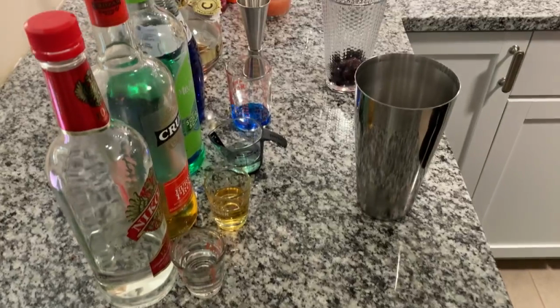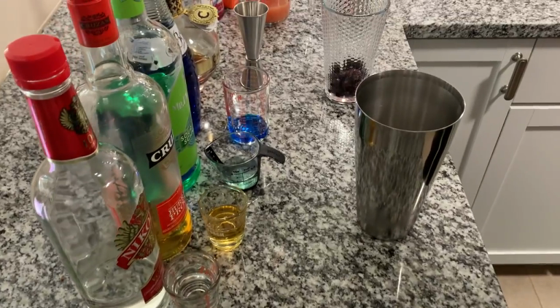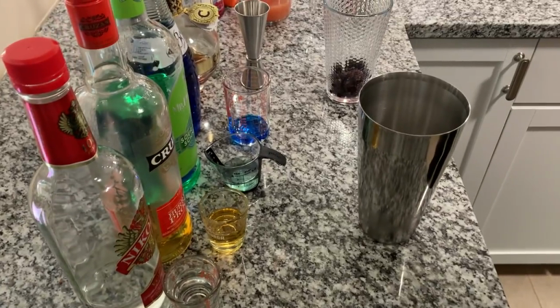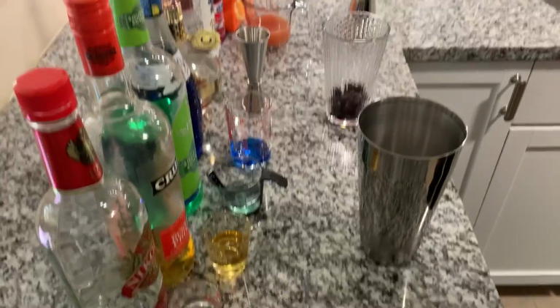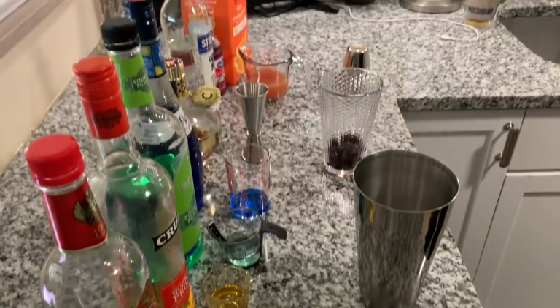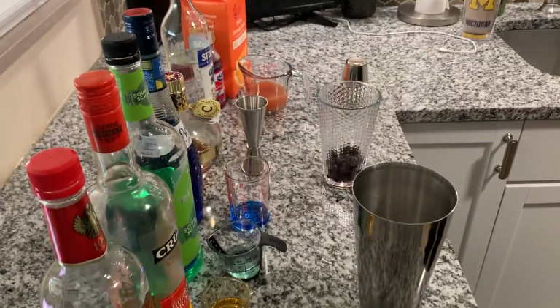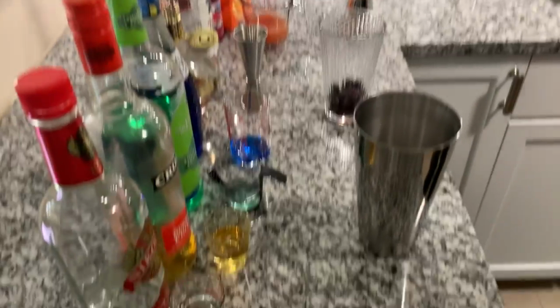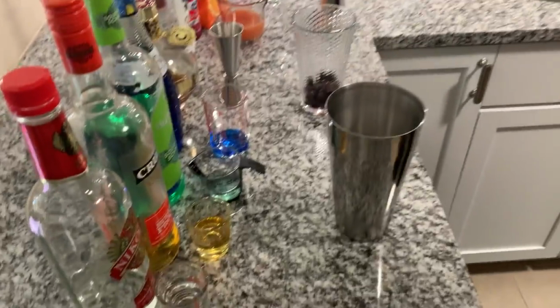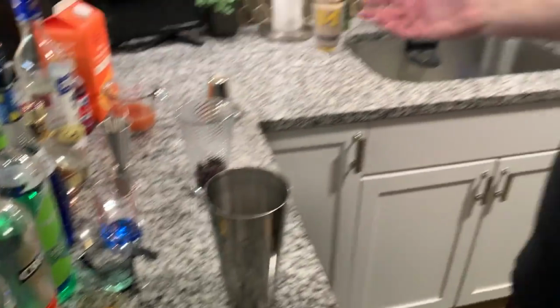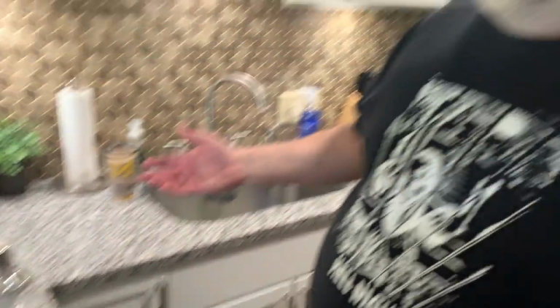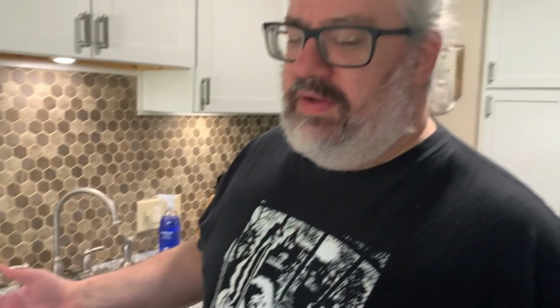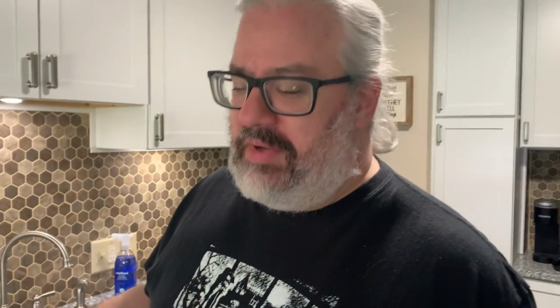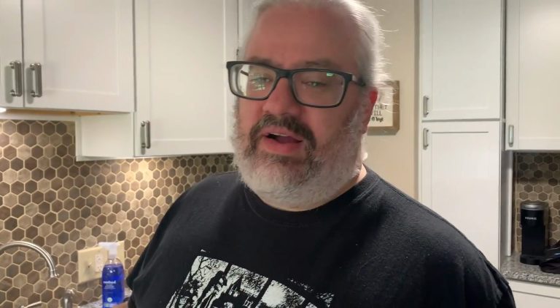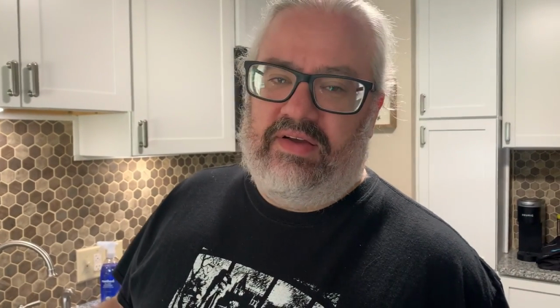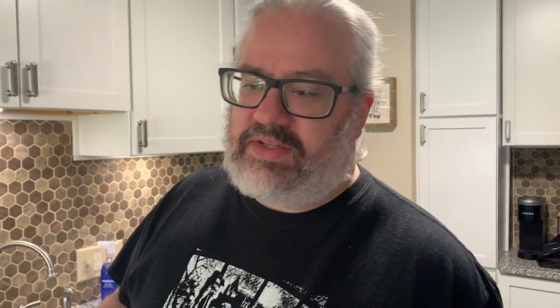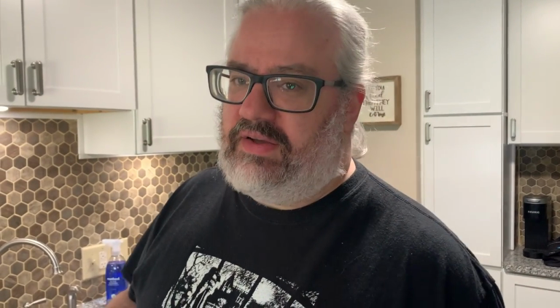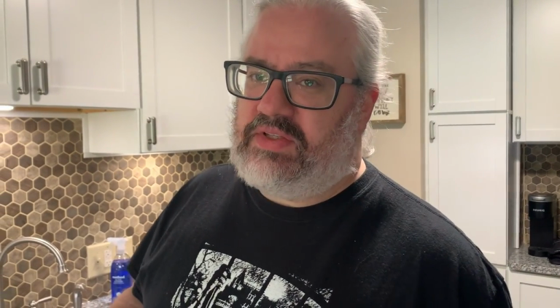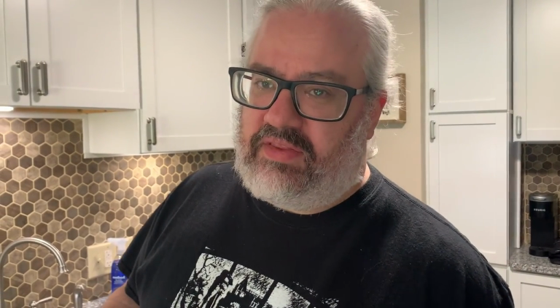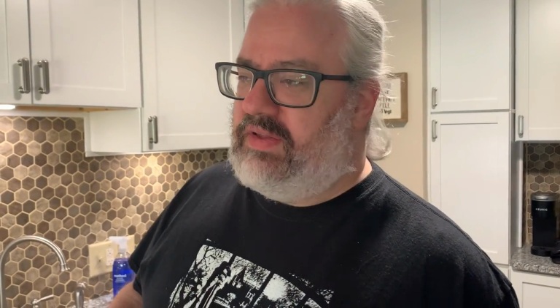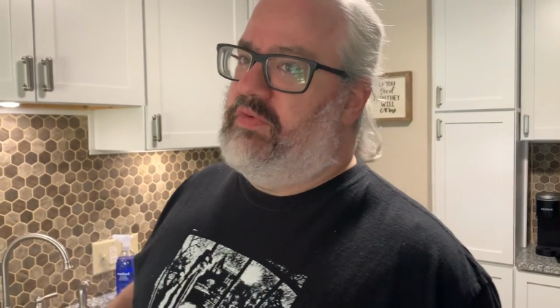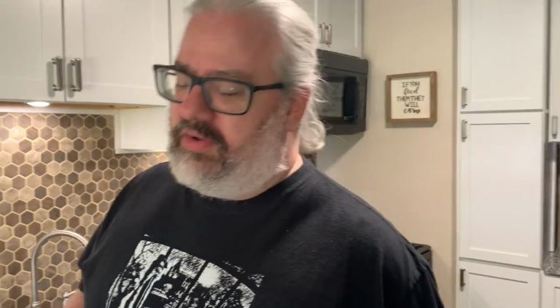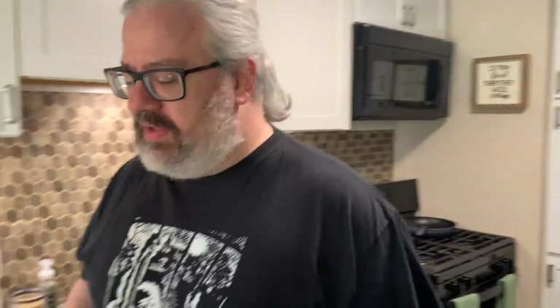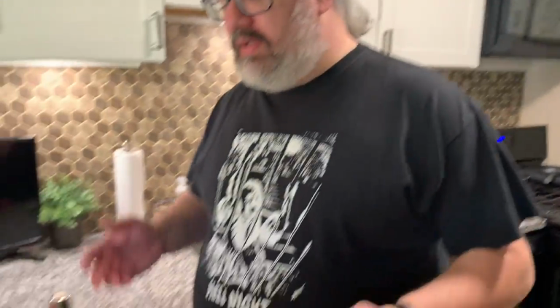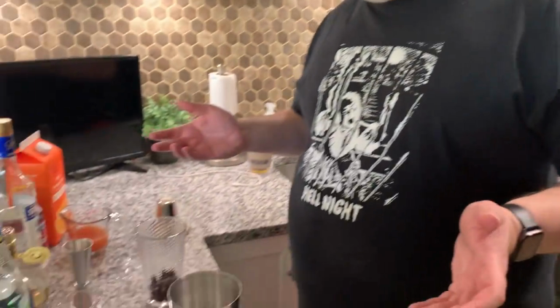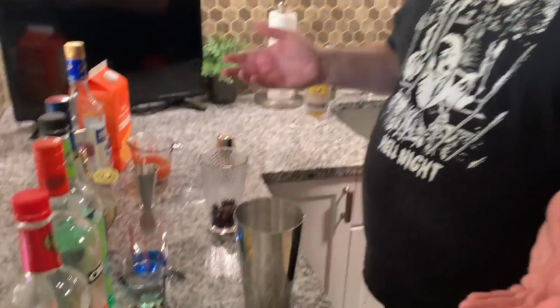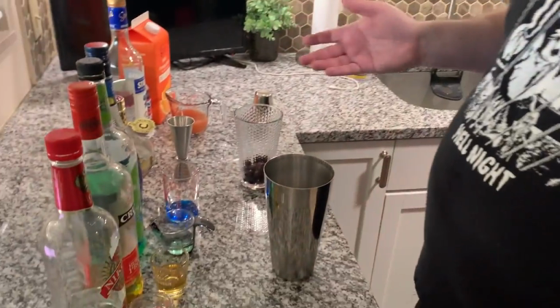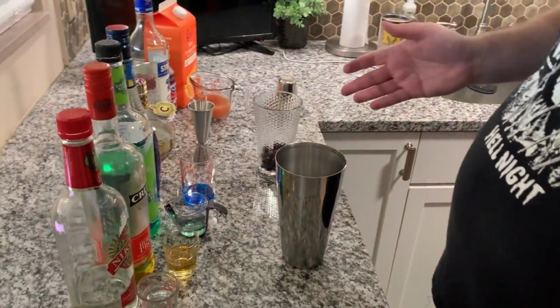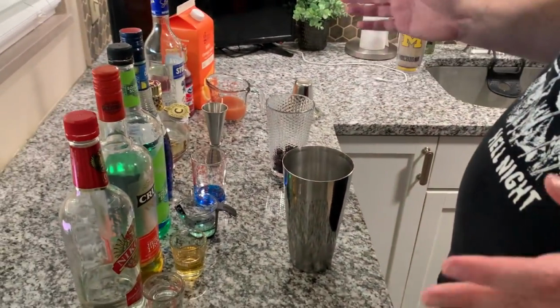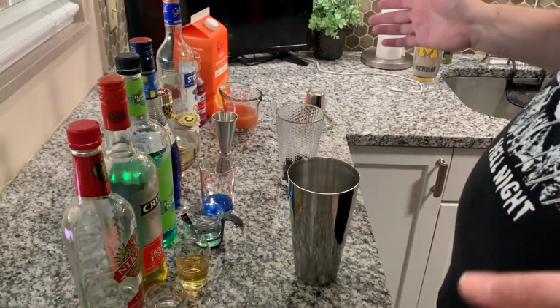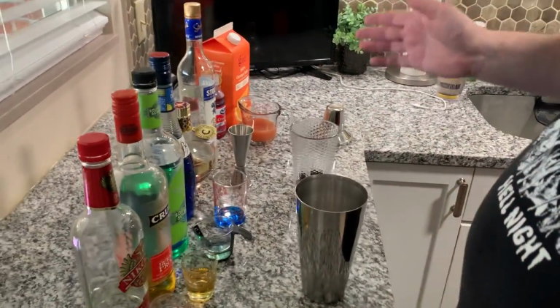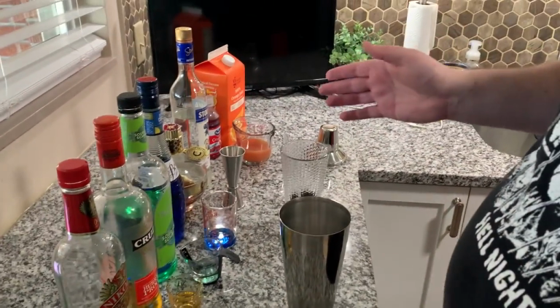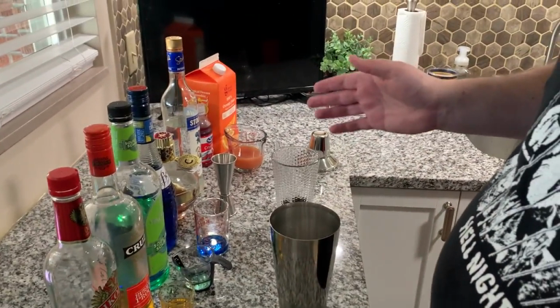It looks like we're making Easter eggs. The holiday is upon us. We're making a cocktail — this cocktail is themed for the movie Burial Ground. And as you can tell, if you're going to watch Burial Ground, you're going to need this much cocktail. Just a warning.